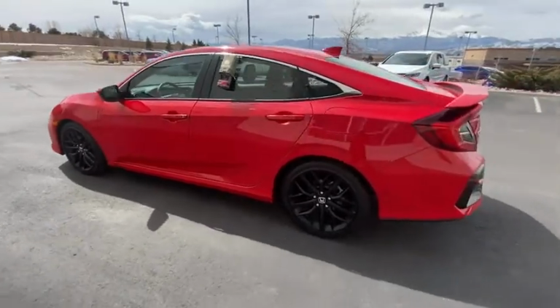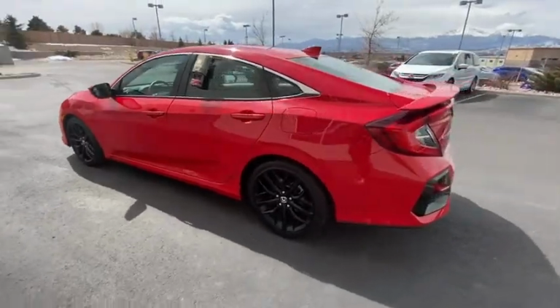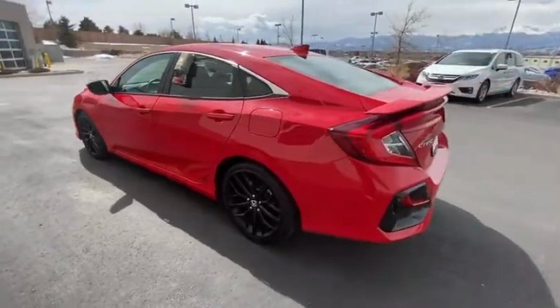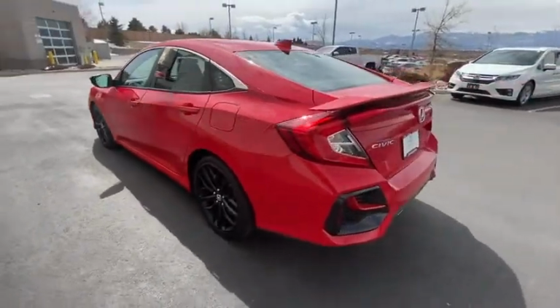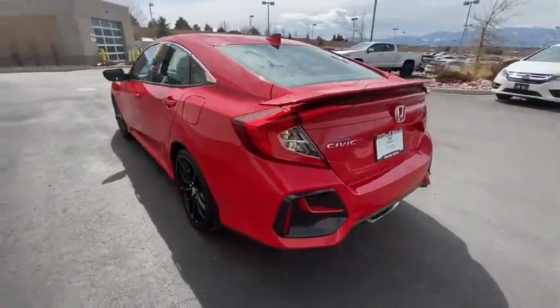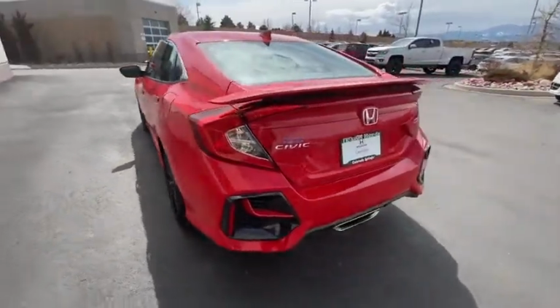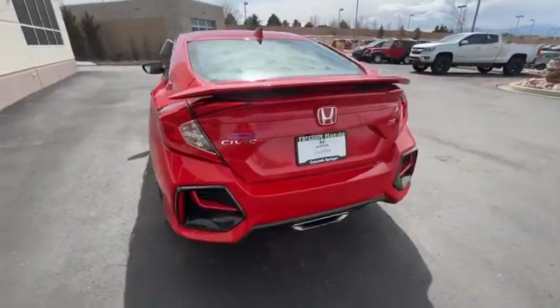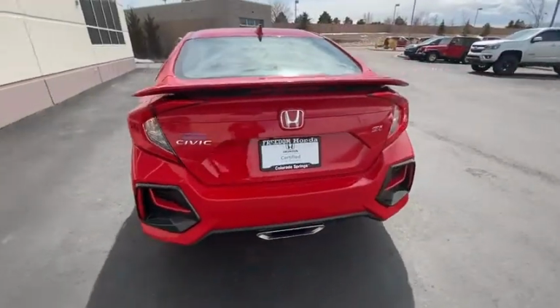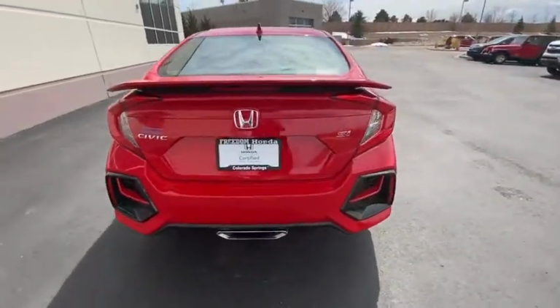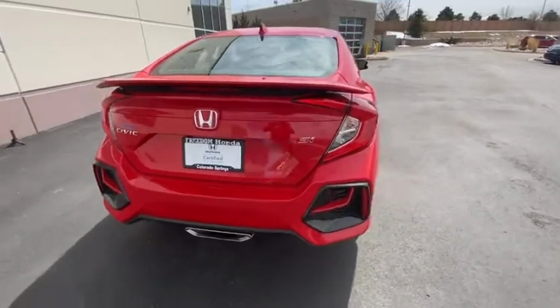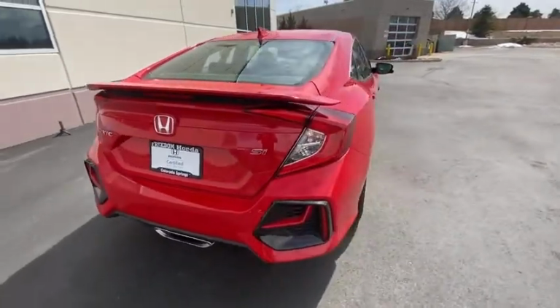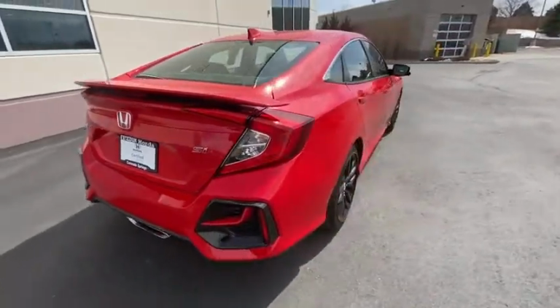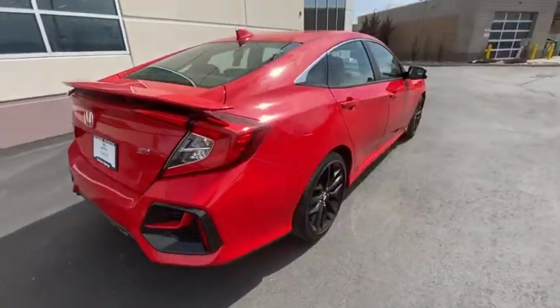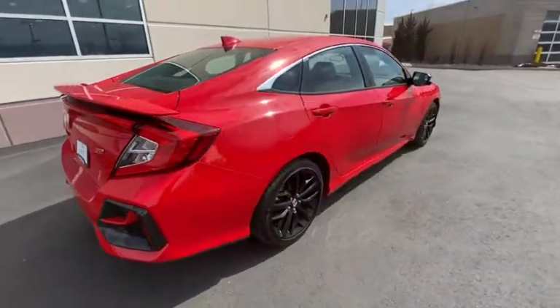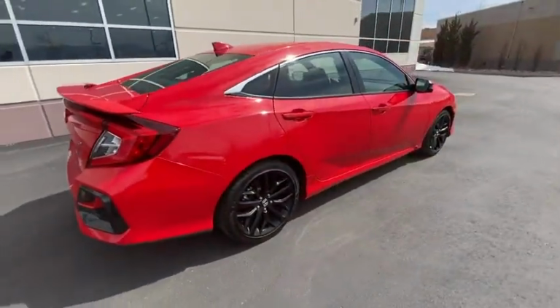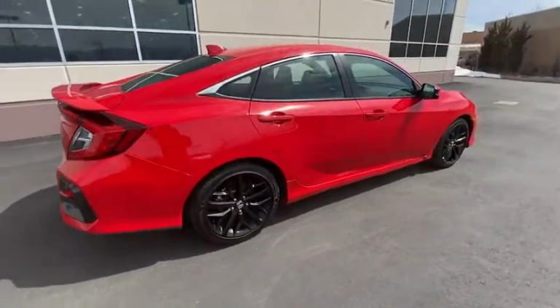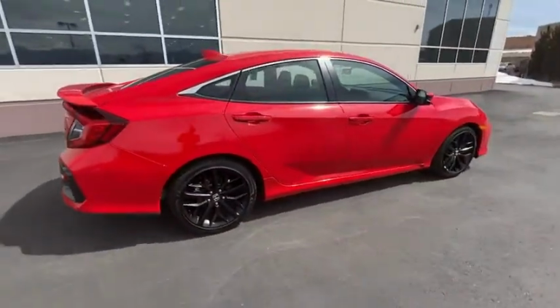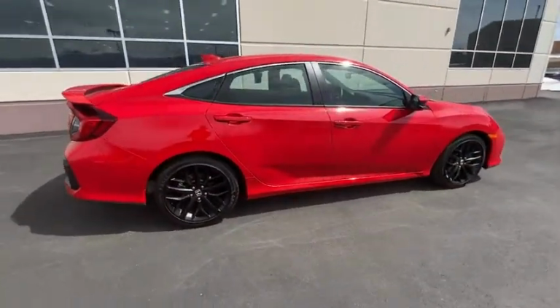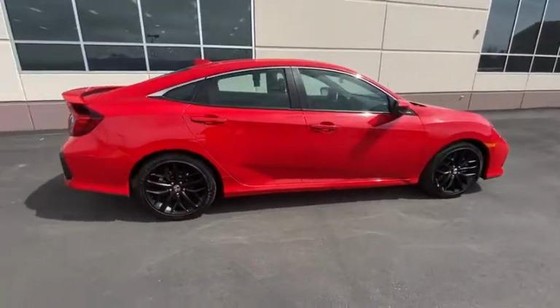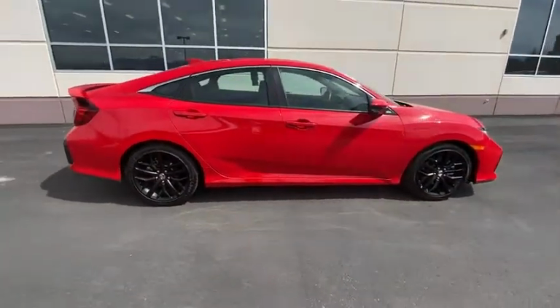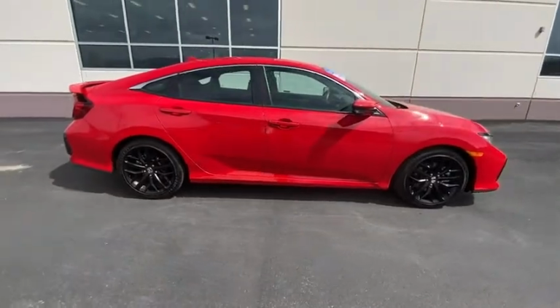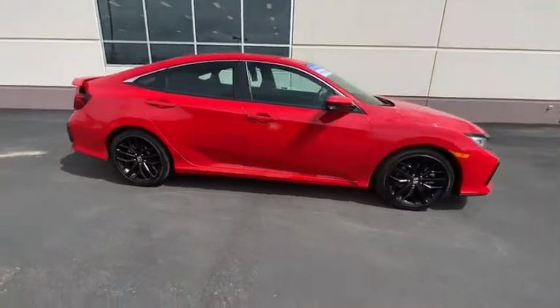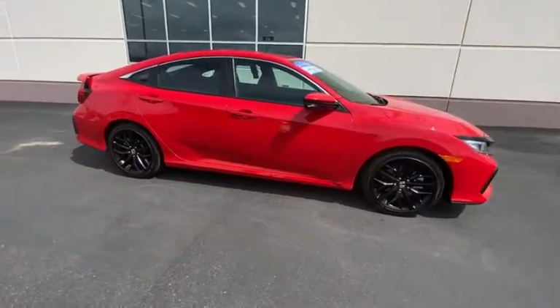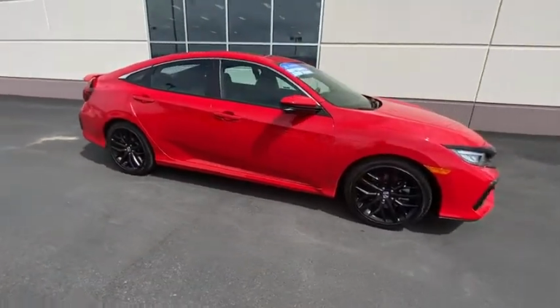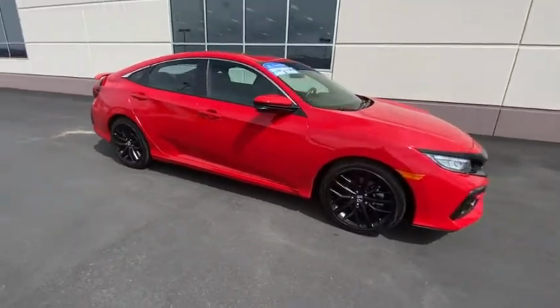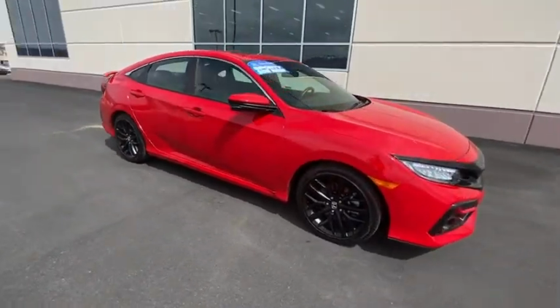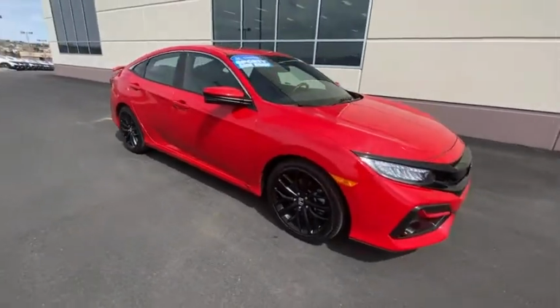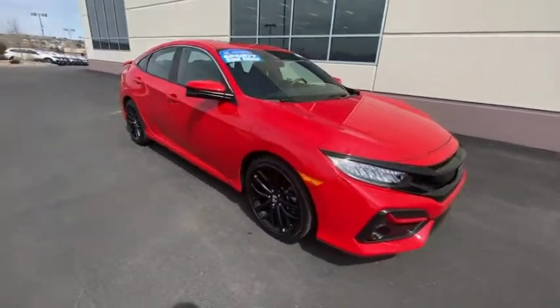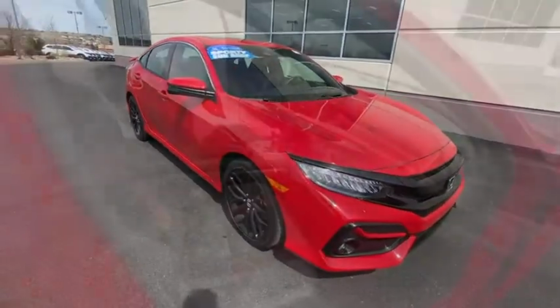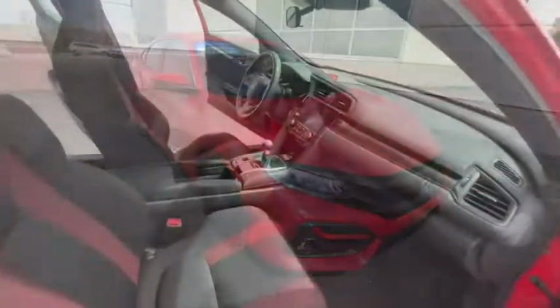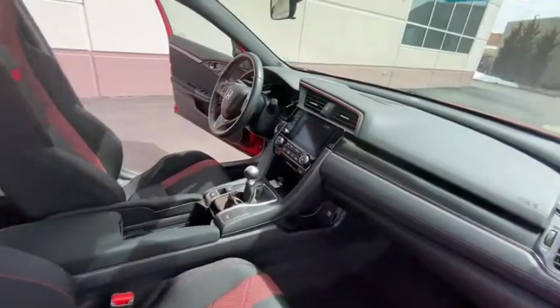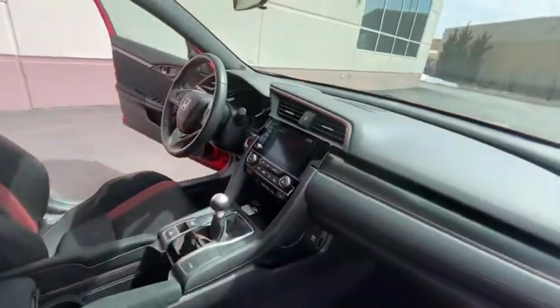Here are some of this vehicle's great options: premium wheels, traction control, moonroof, Bluetooth, dual airbags, alloy wheels, power steering, four-wheel disc brakes, rear window defroster, power windows, electronic stability control, fog lights.